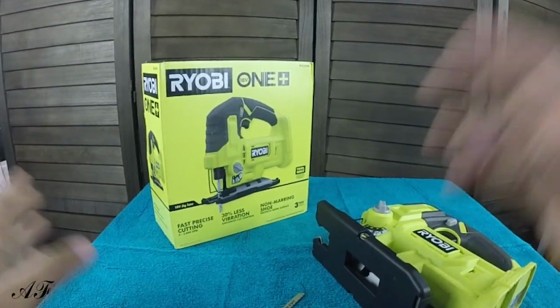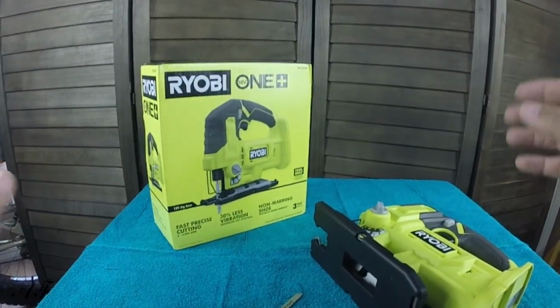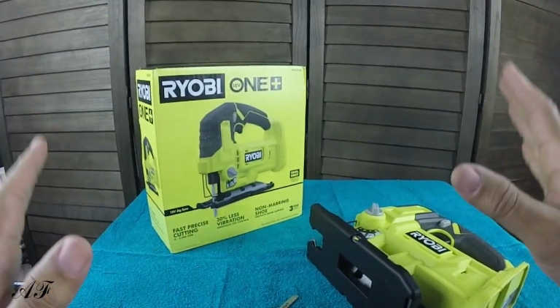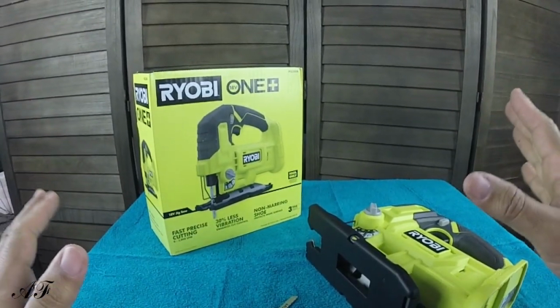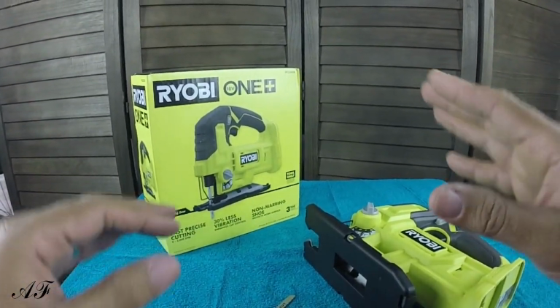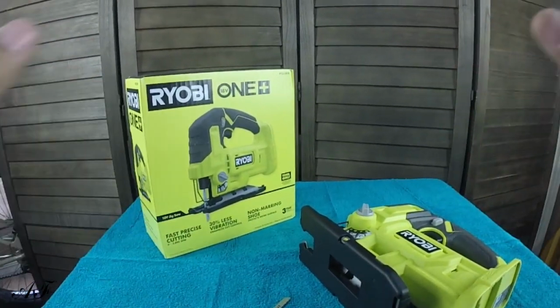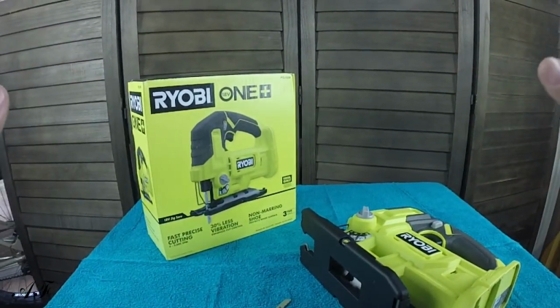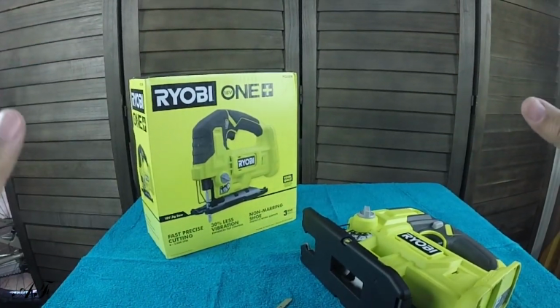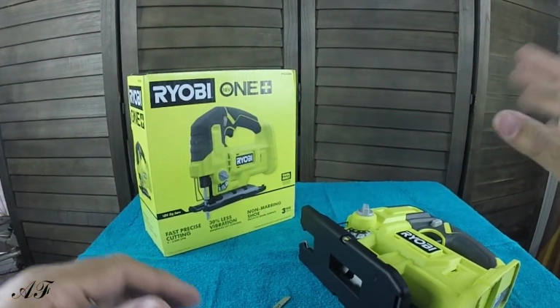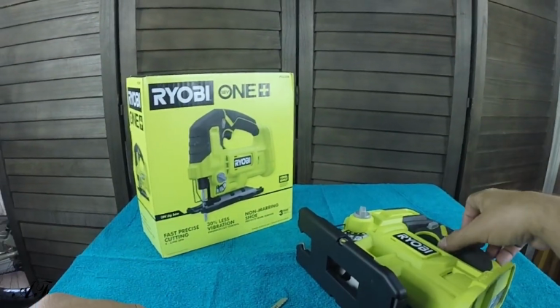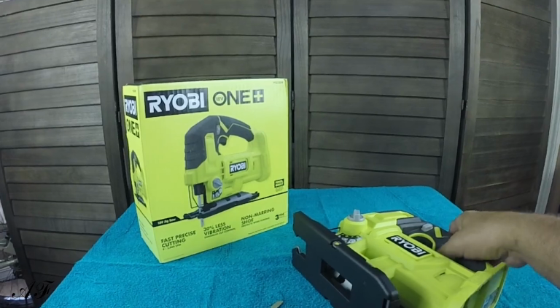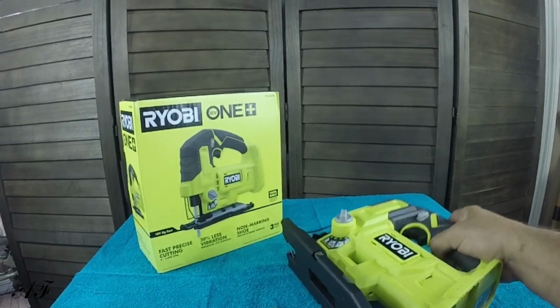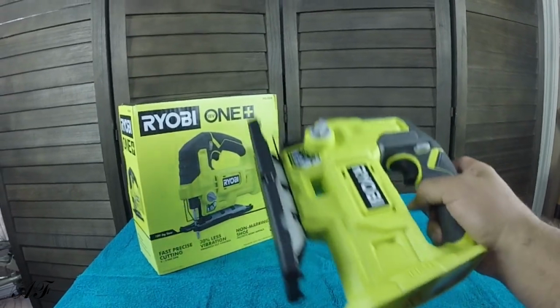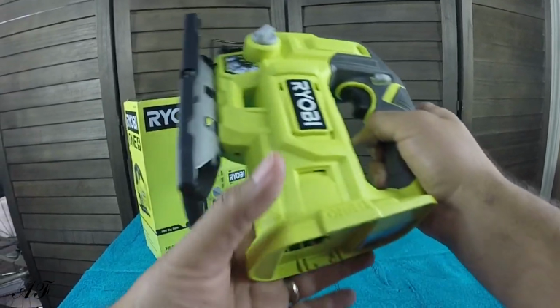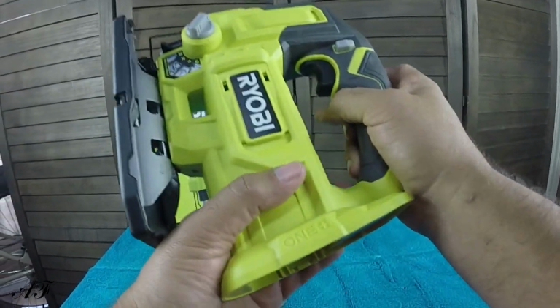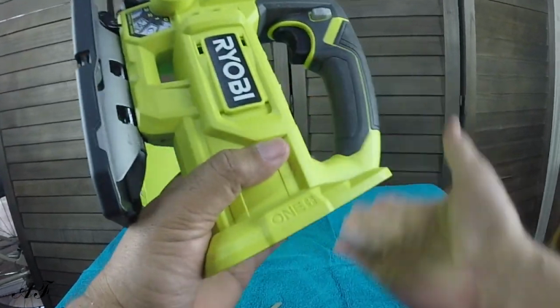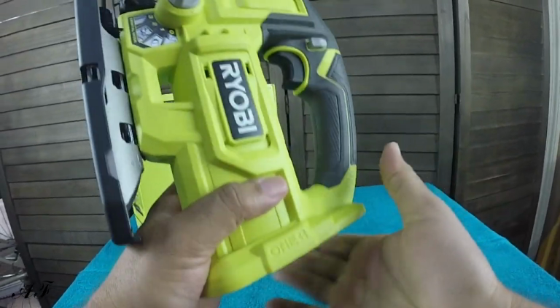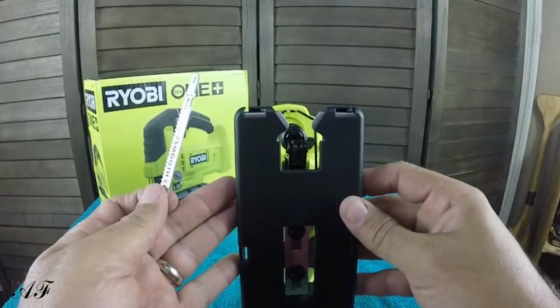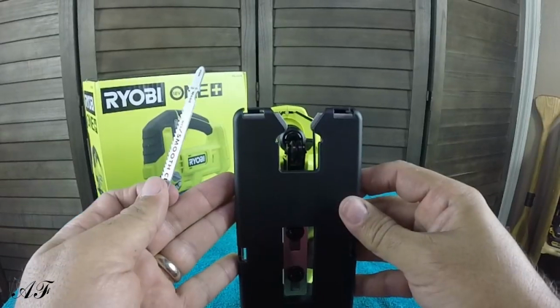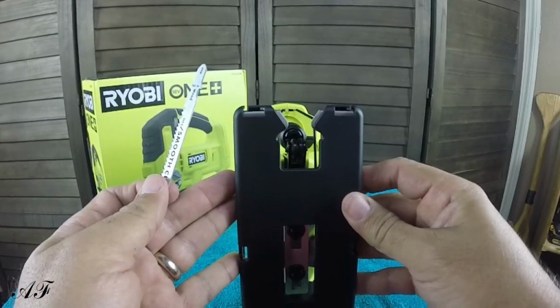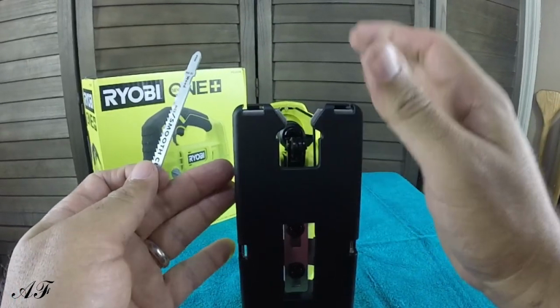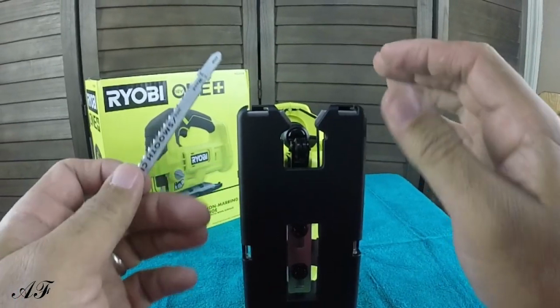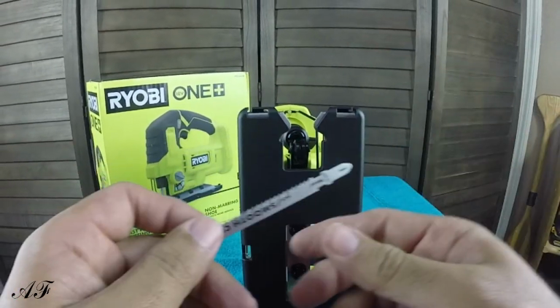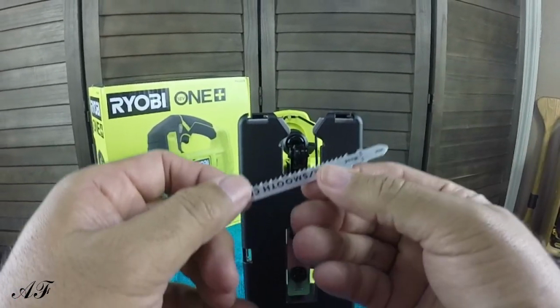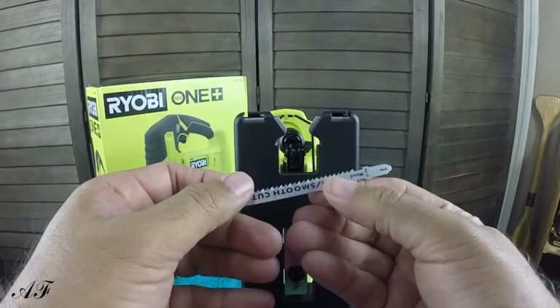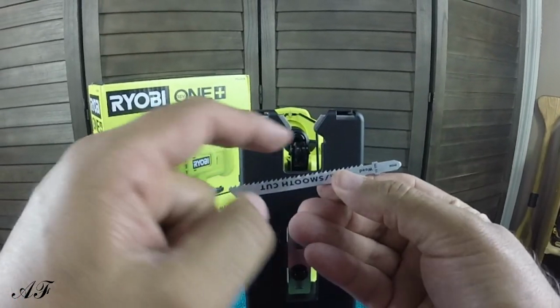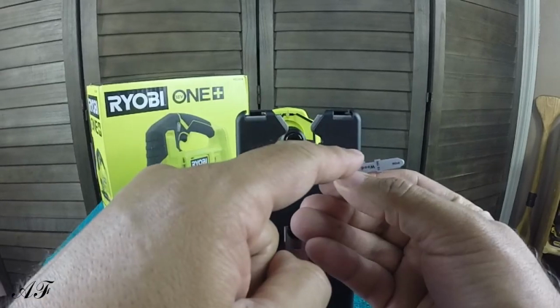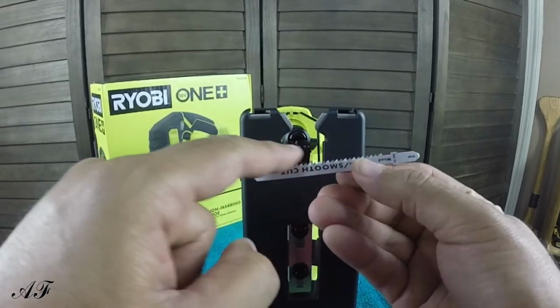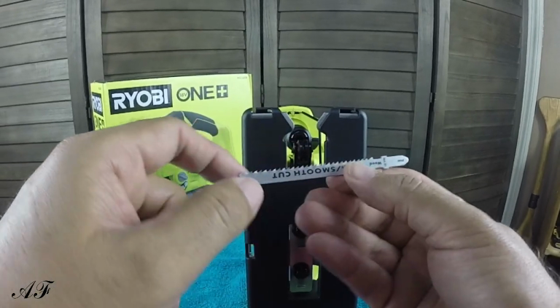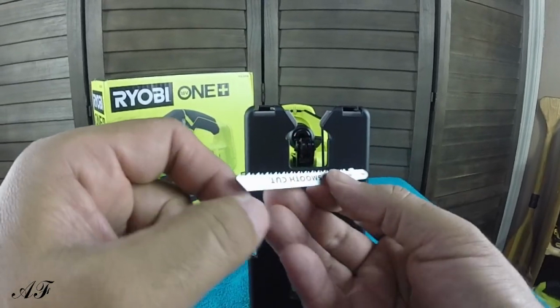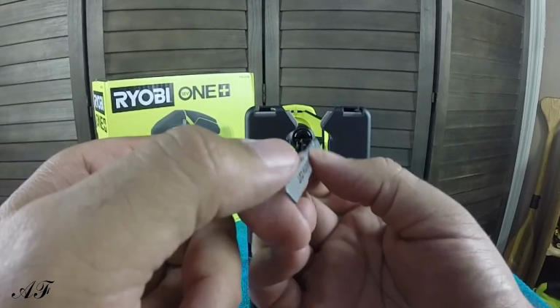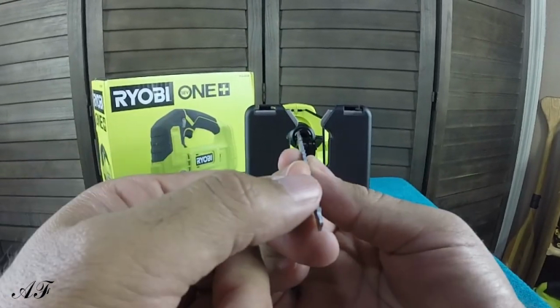So very simple. Nothing to it really. Make sure that the battery is not on. Face the unit towards you. You're going to take your blade — make sure your teeth is facing up.